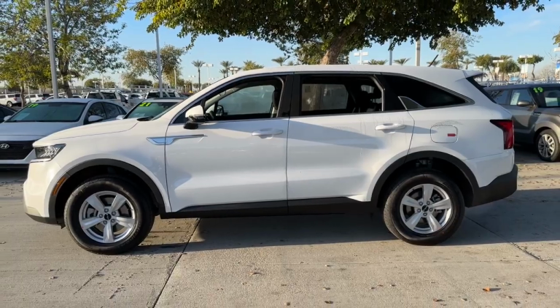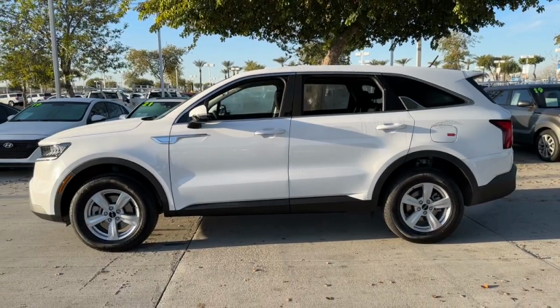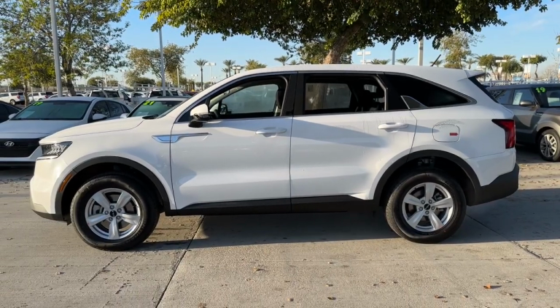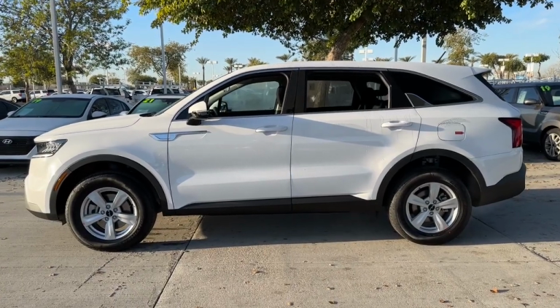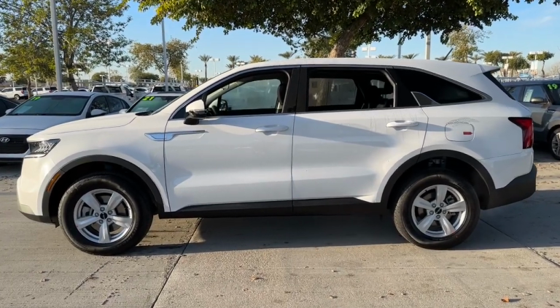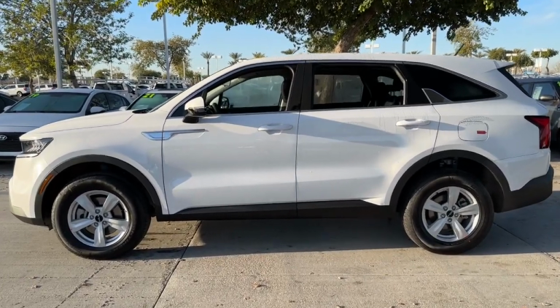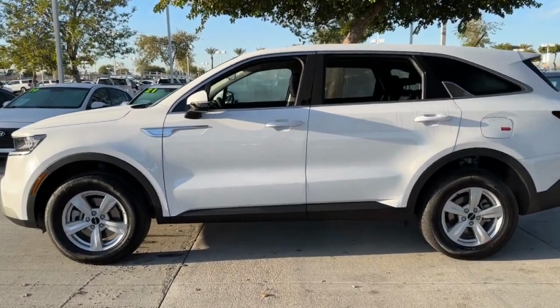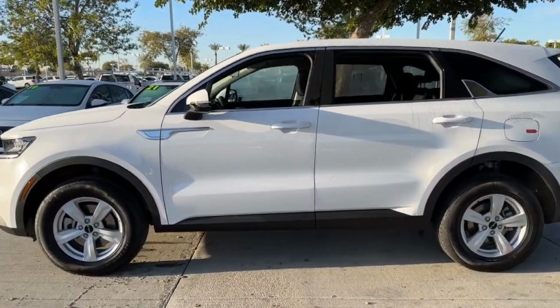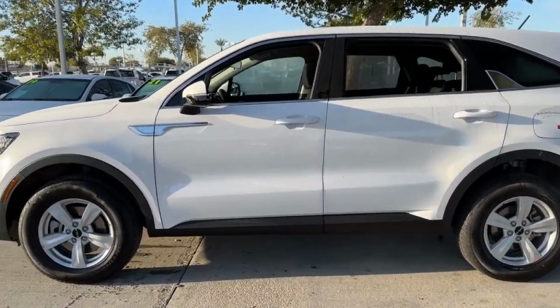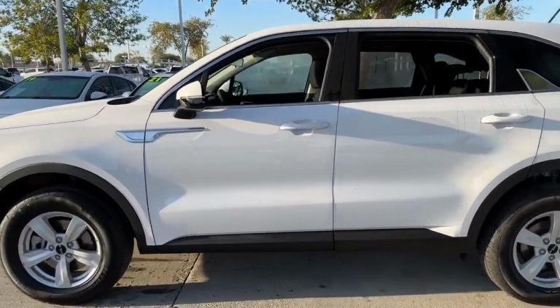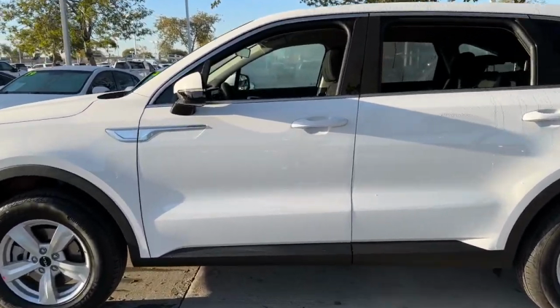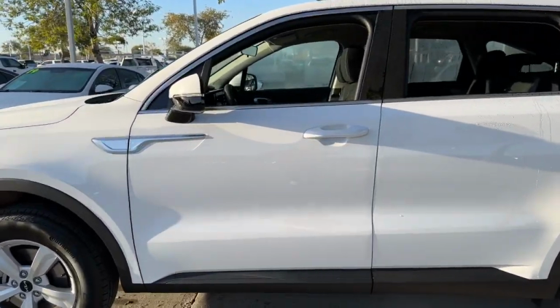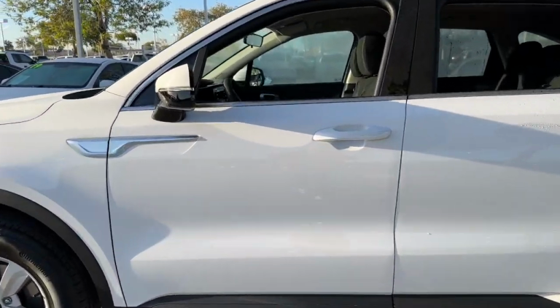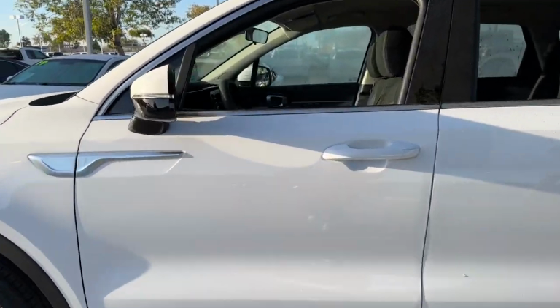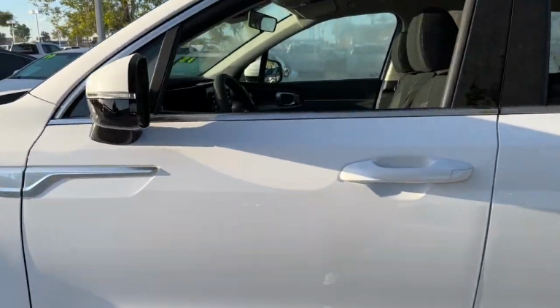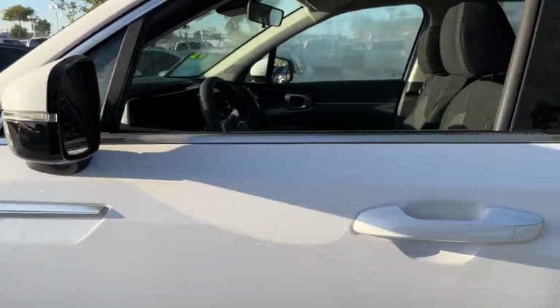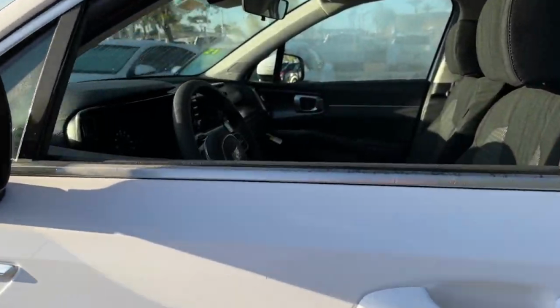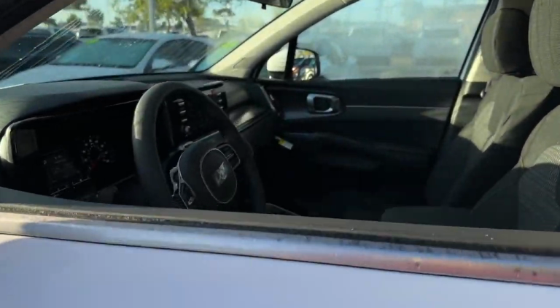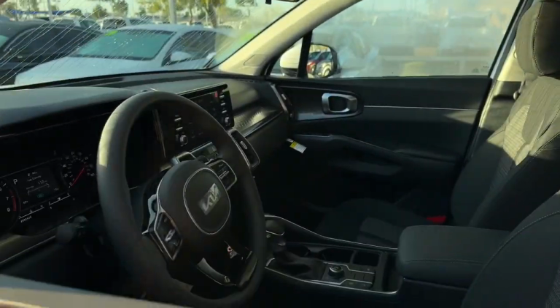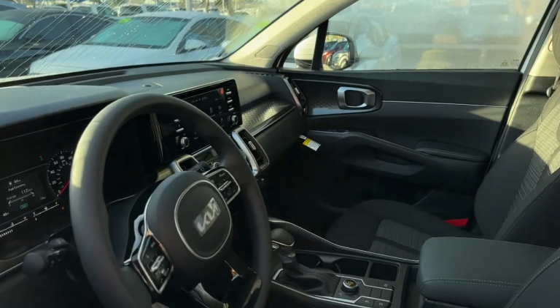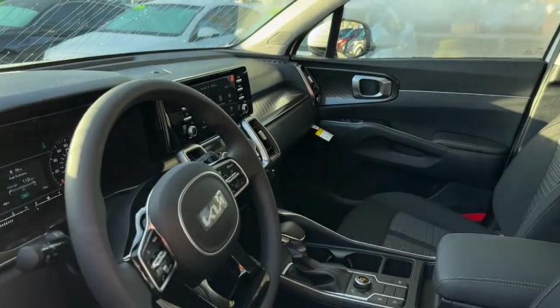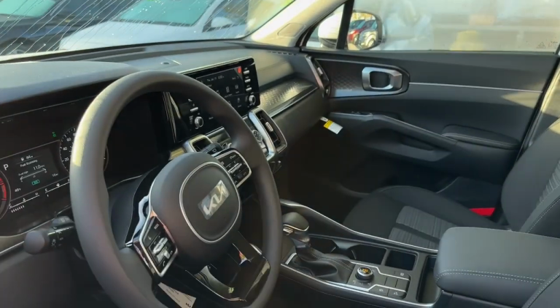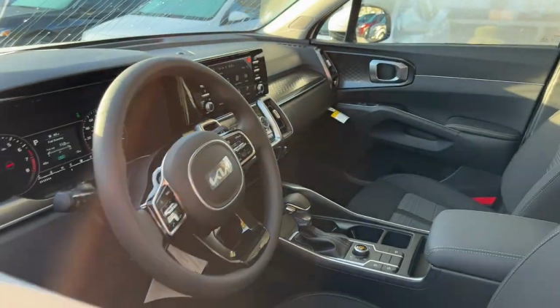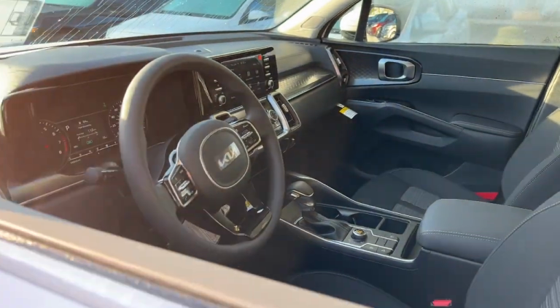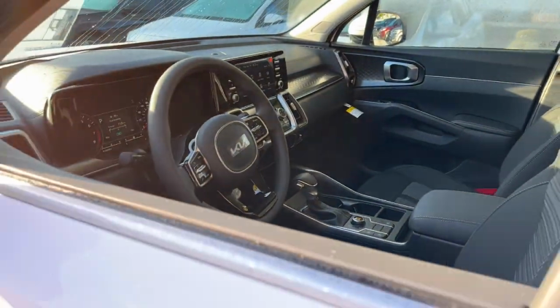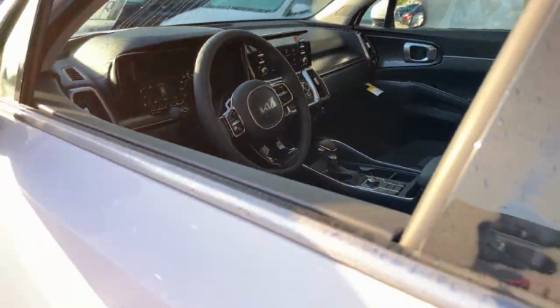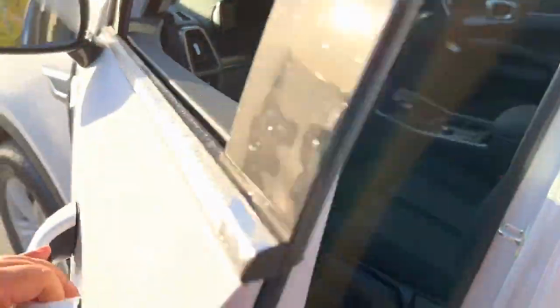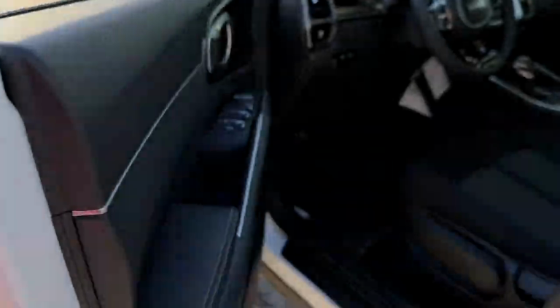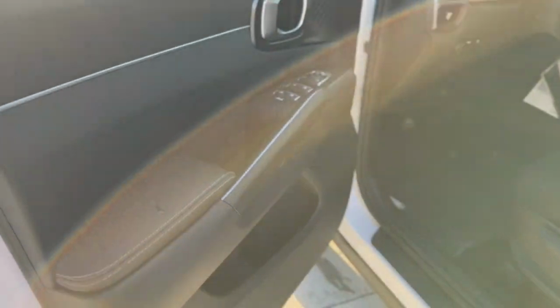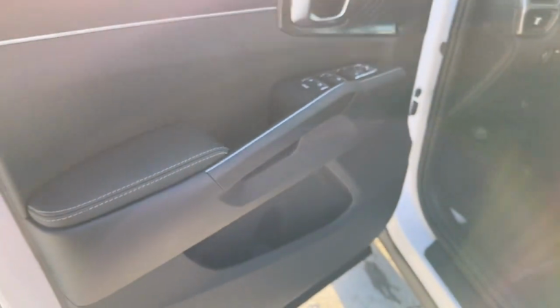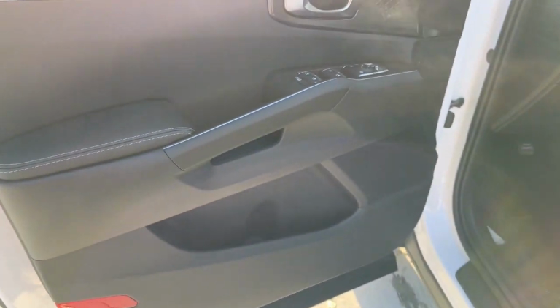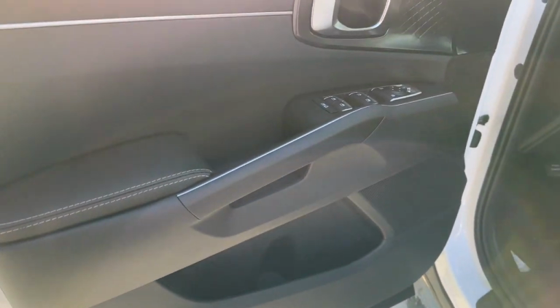All-weather capability and crossover convenience make it an ideal road trip machine. The following are some of this vehicle's highlighted options.